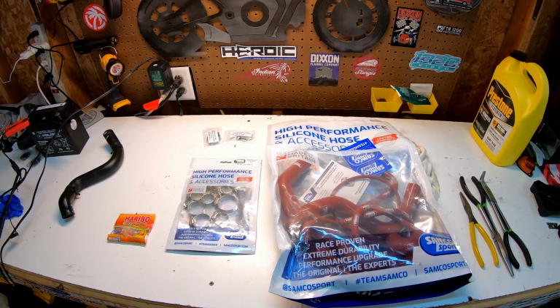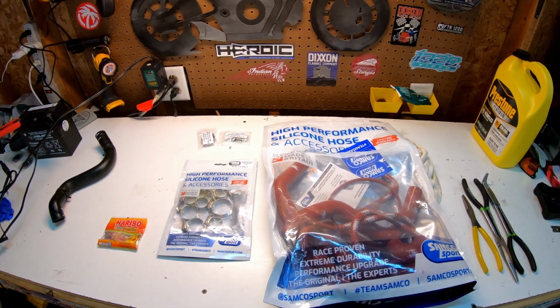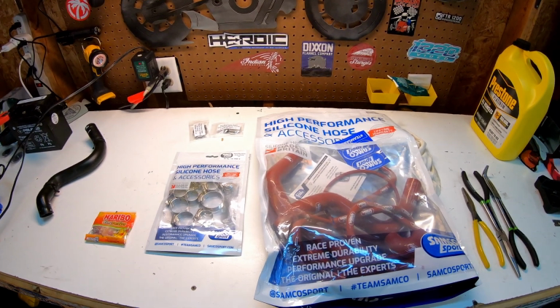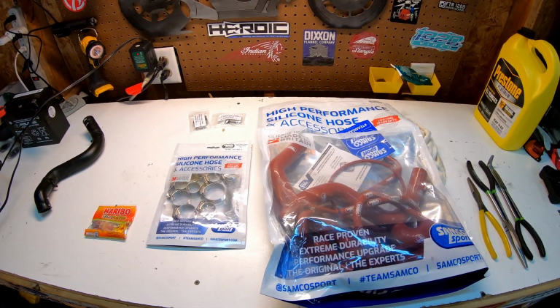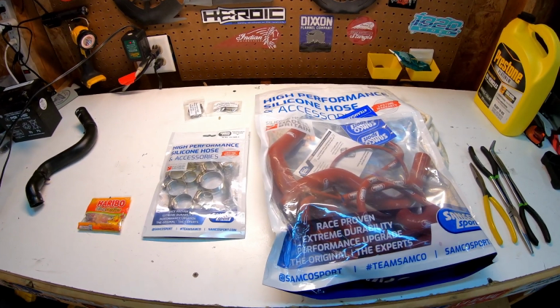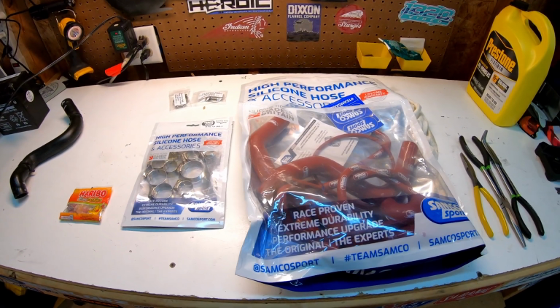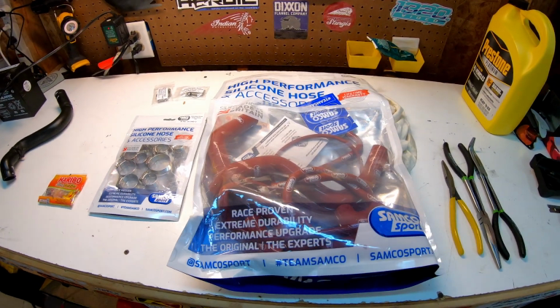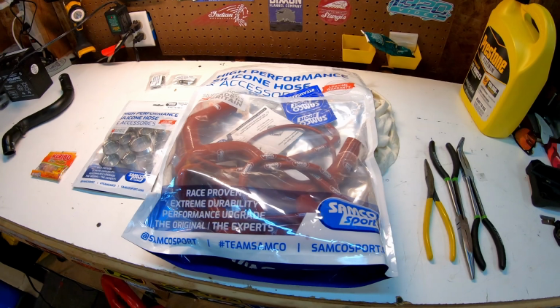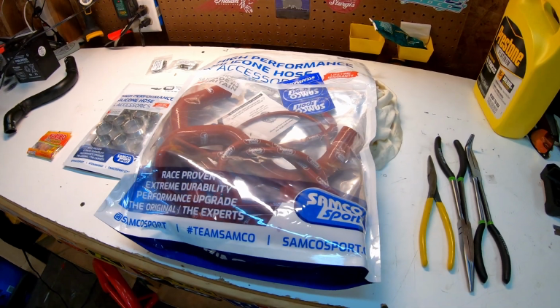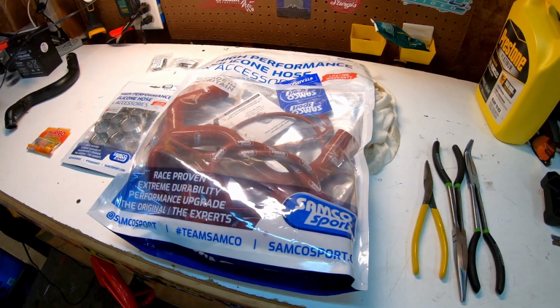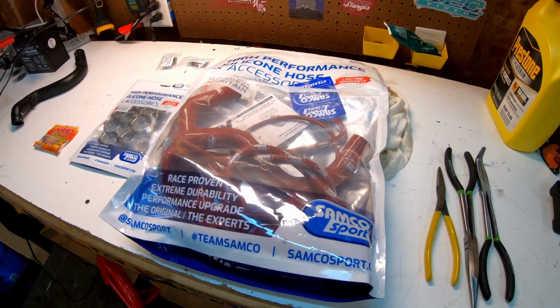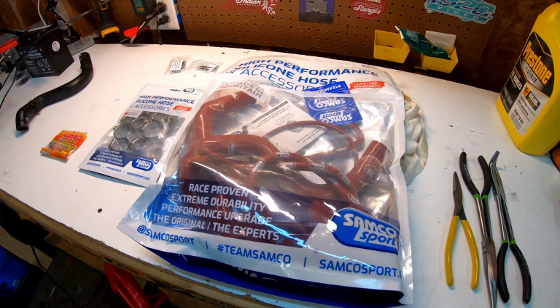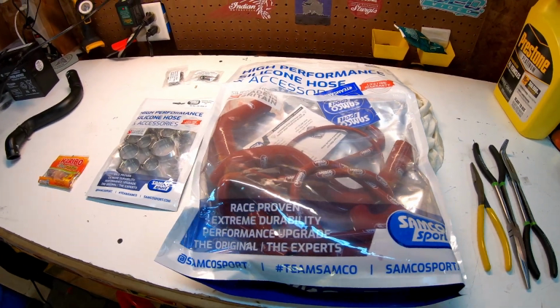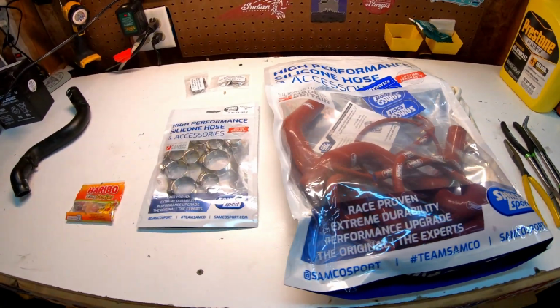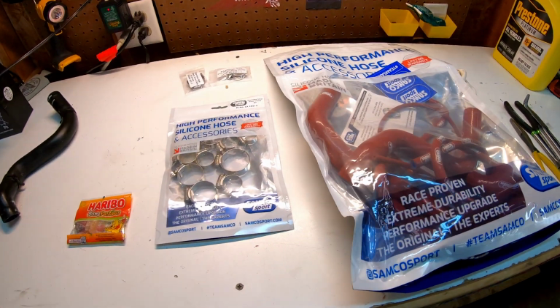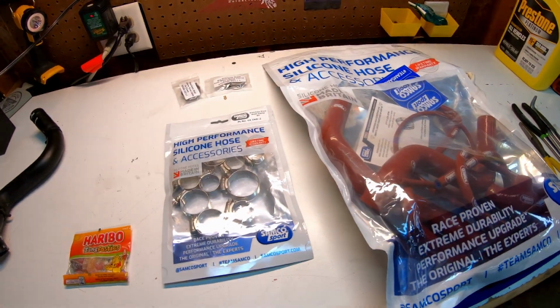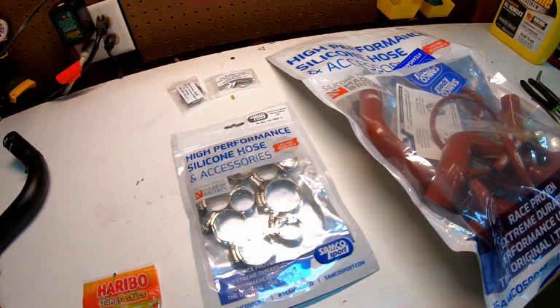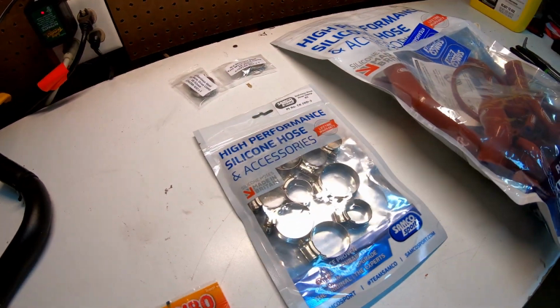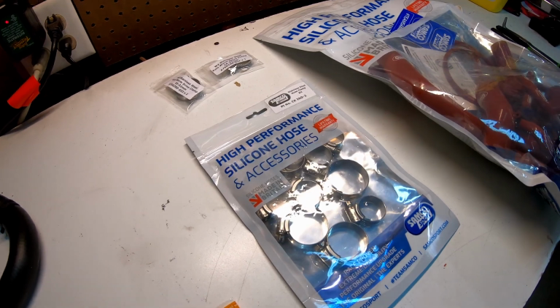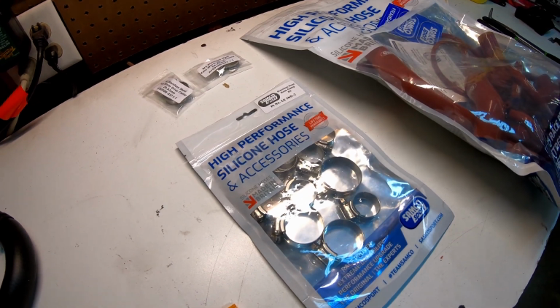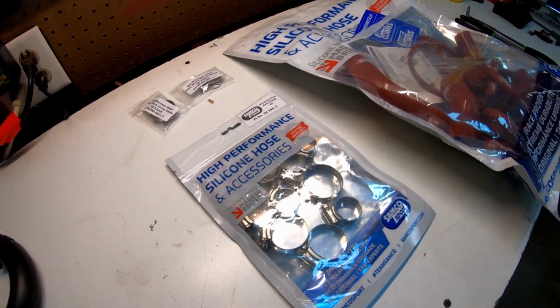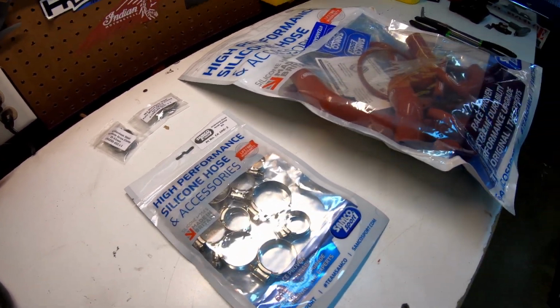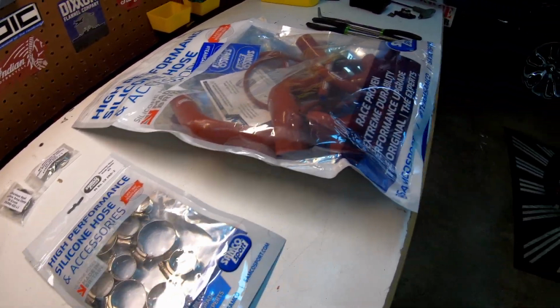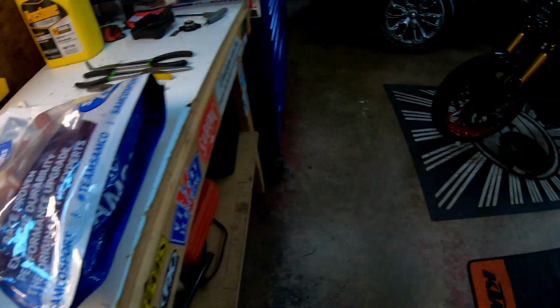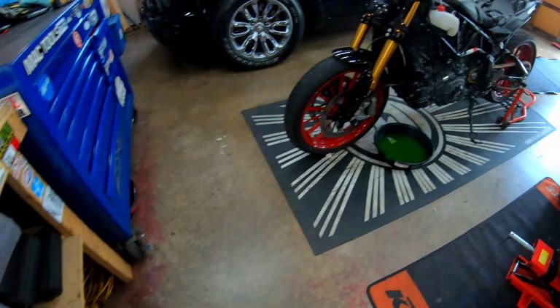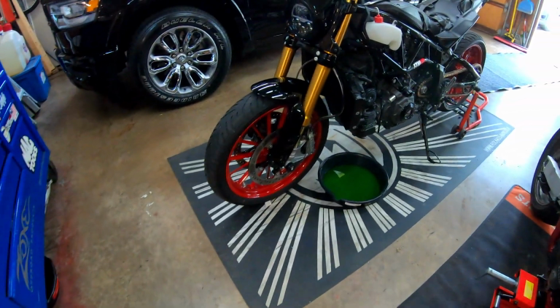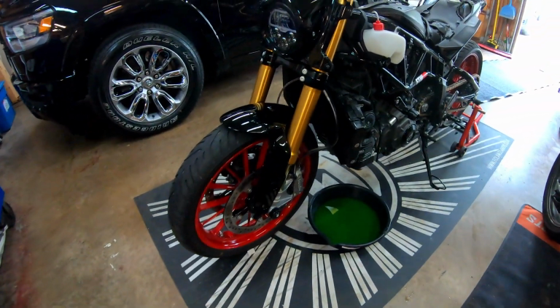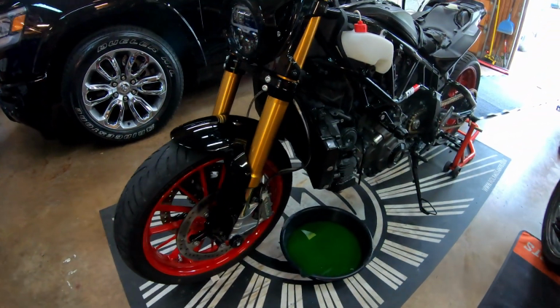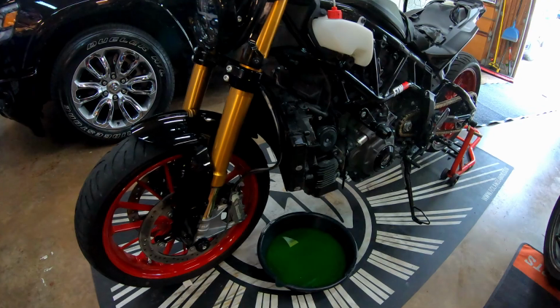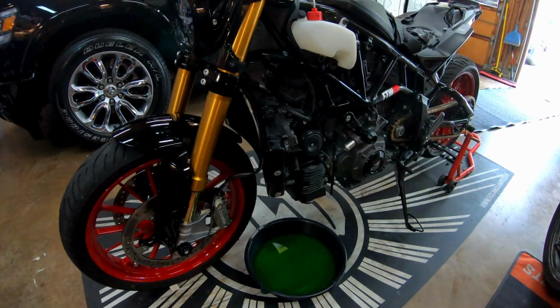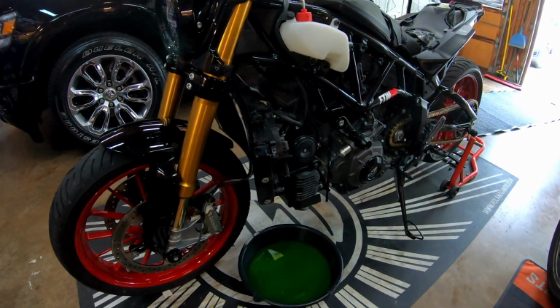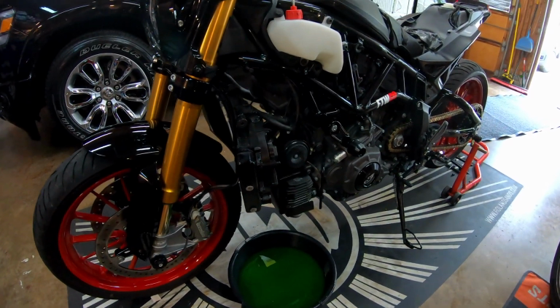What's going on guys? I received this Samco Sport Silicone Coolant Hose Kit. It's a prototype kit for the 2019 and 2020 FTR 1200s like I have right here.